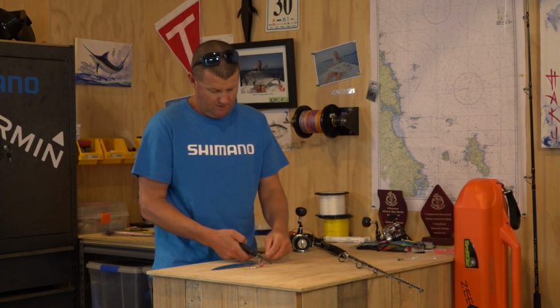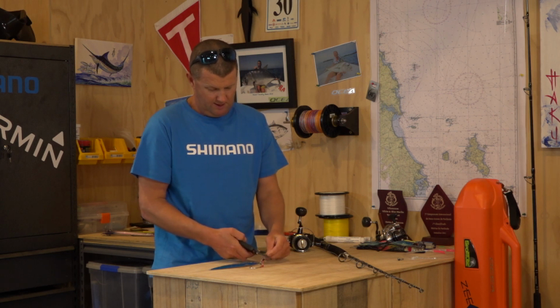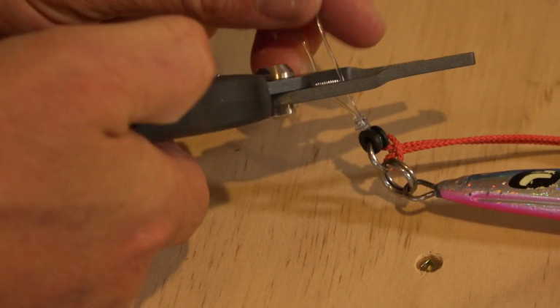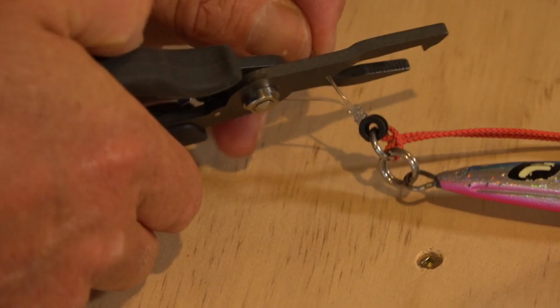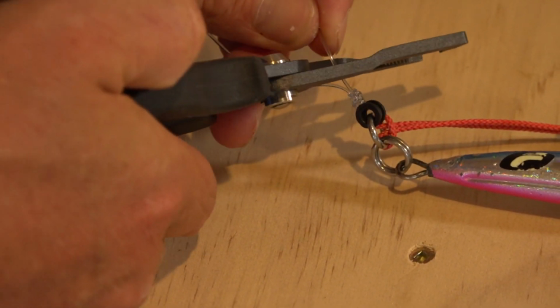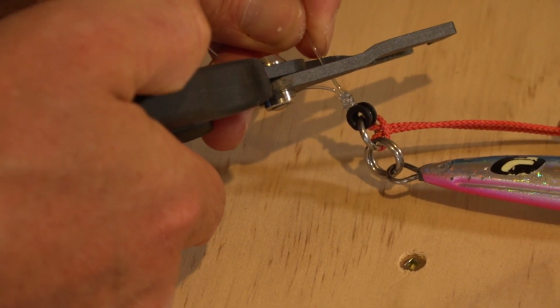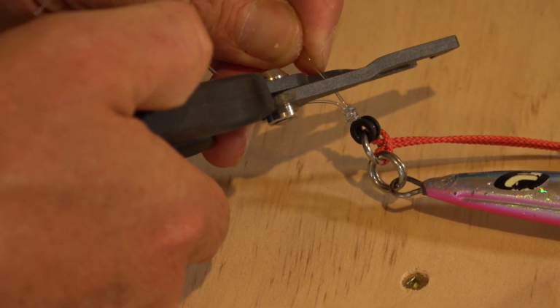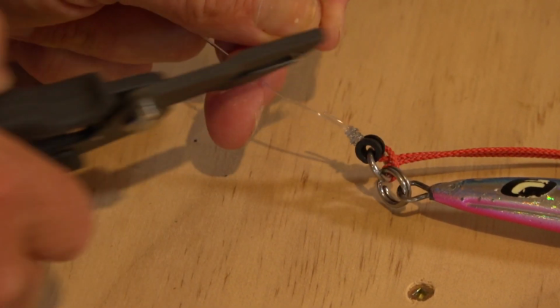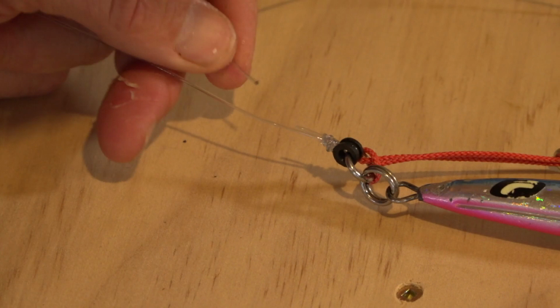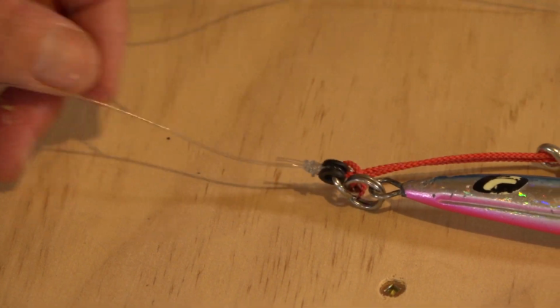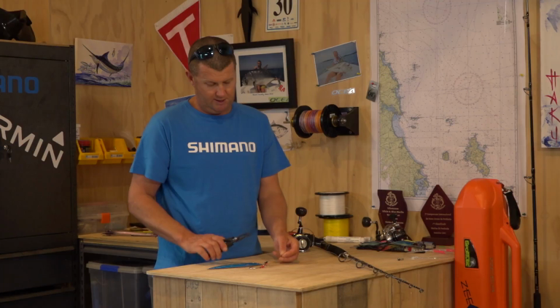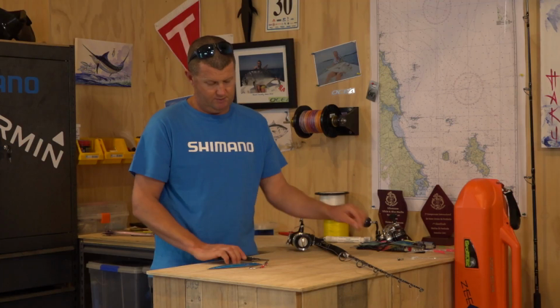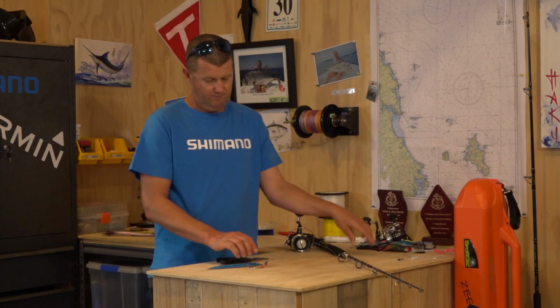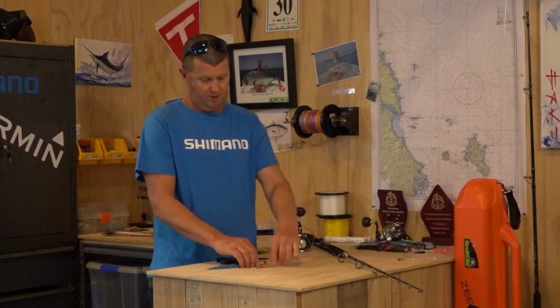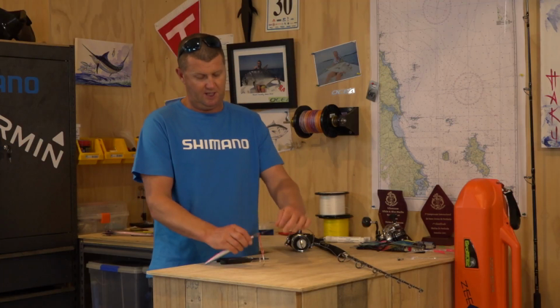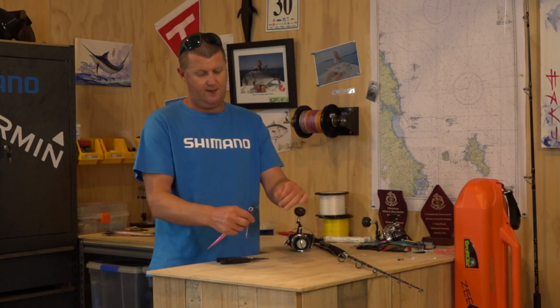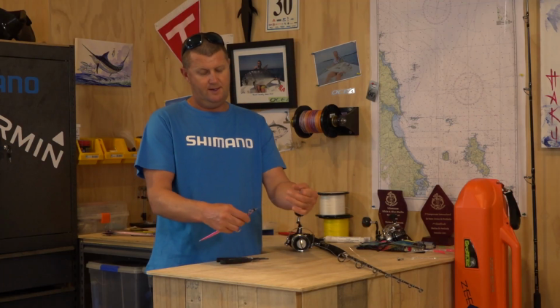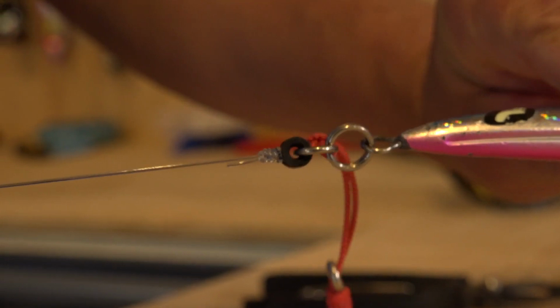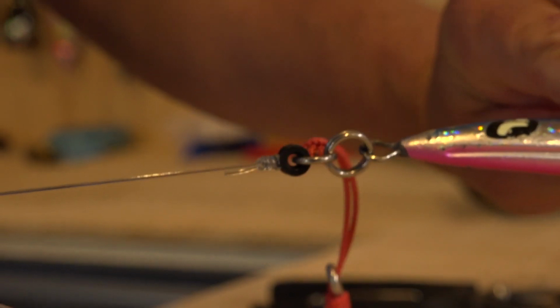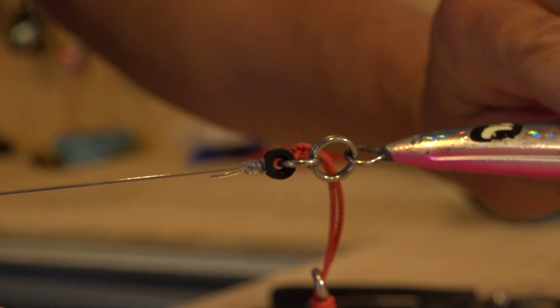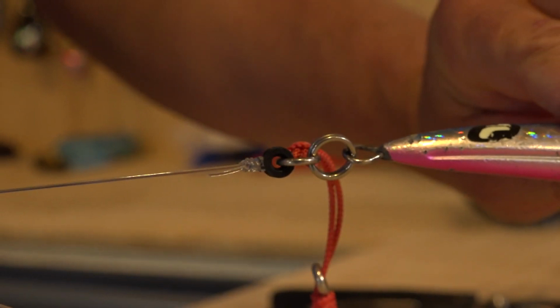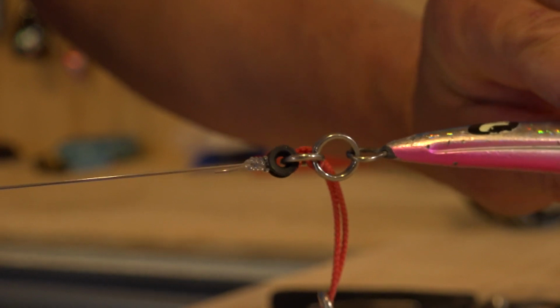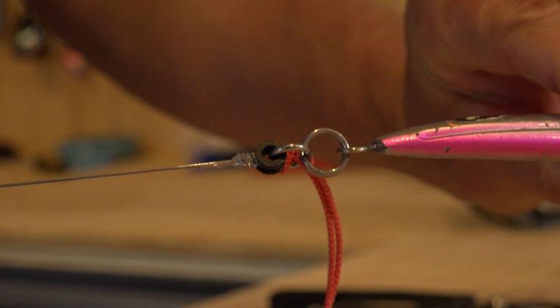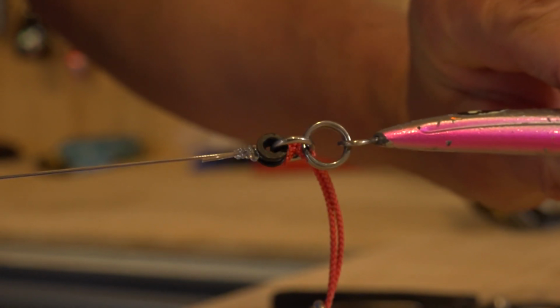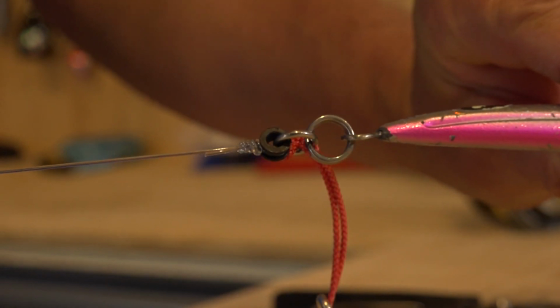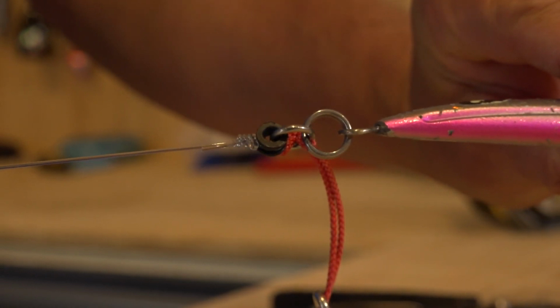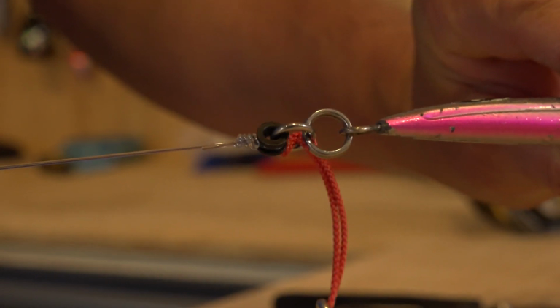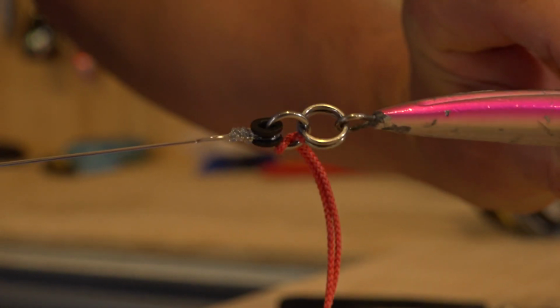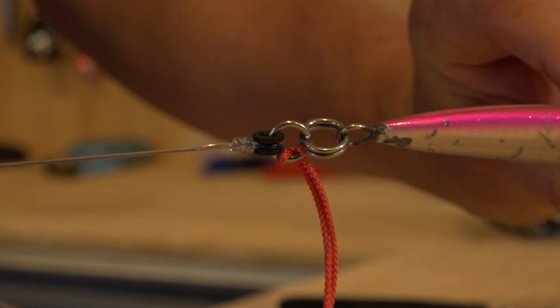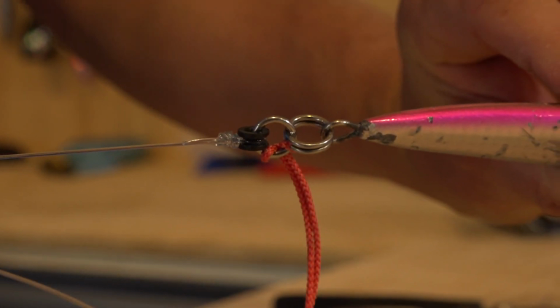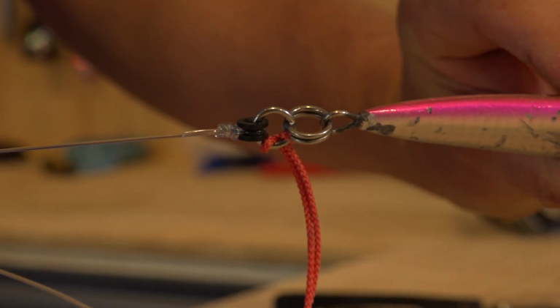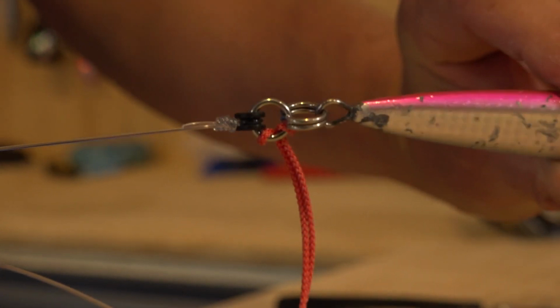I usually allow my tag ends to be a little bit longer, just so if you do get any slippage you've got a bit of safety there. Pull that up nice and snug, and there you go — it's a five-turn uni knot with a little twist at the end to make it a bit better.